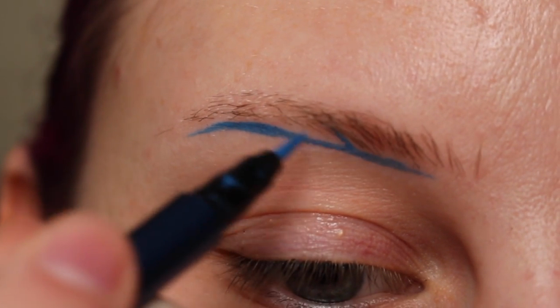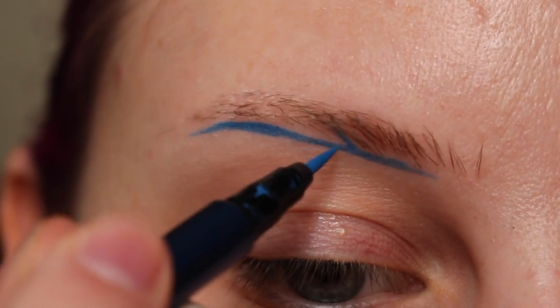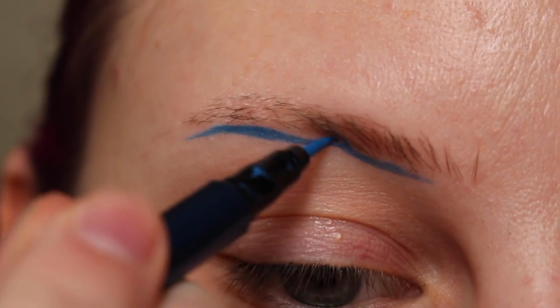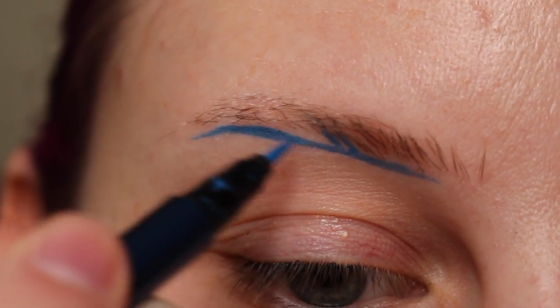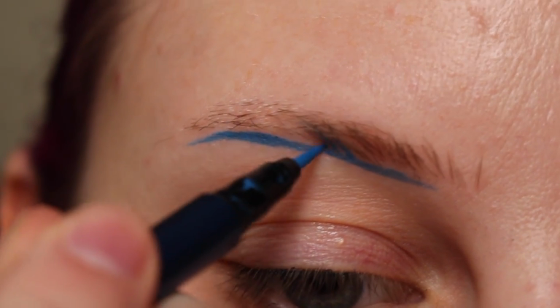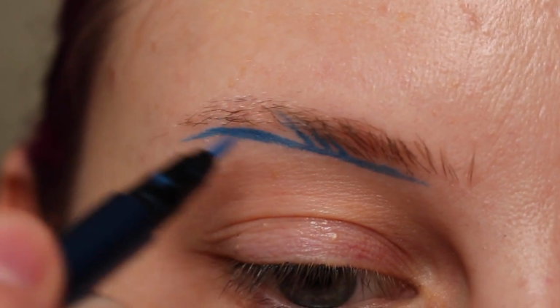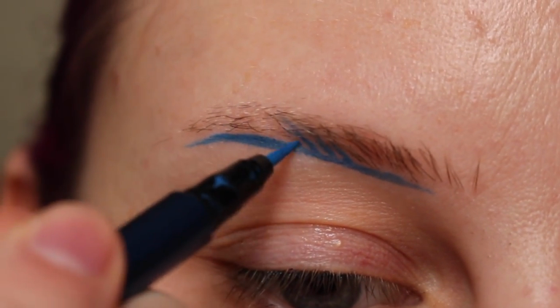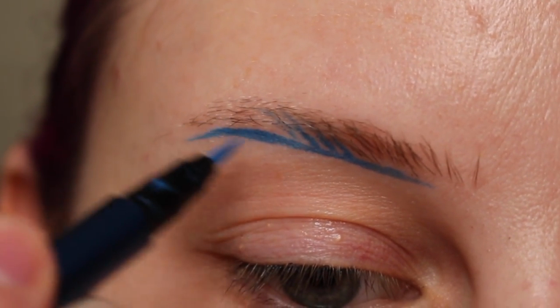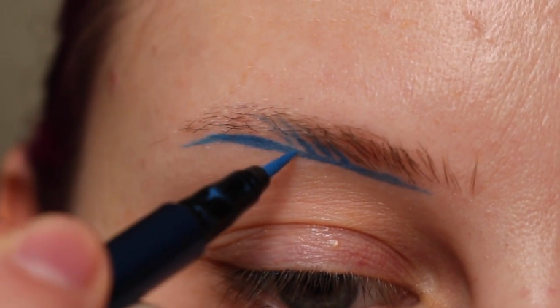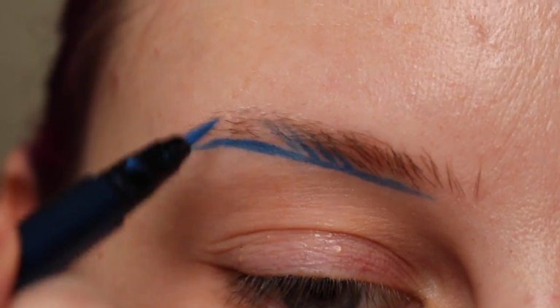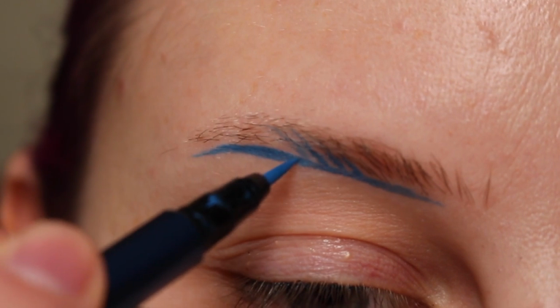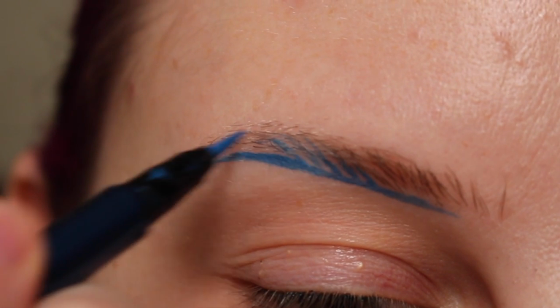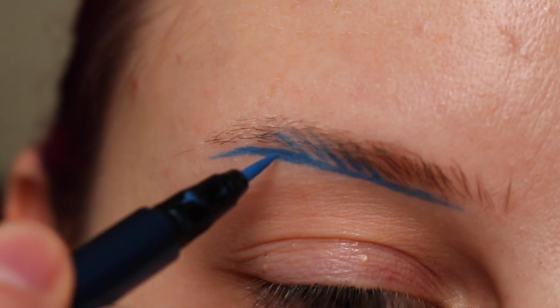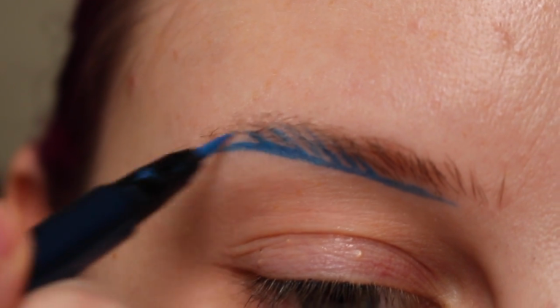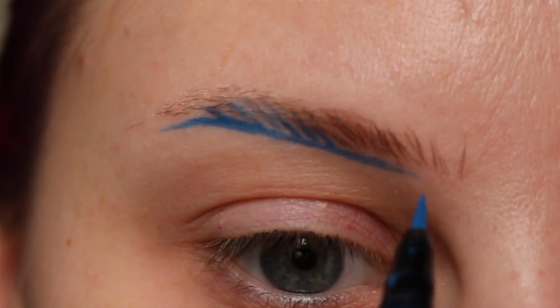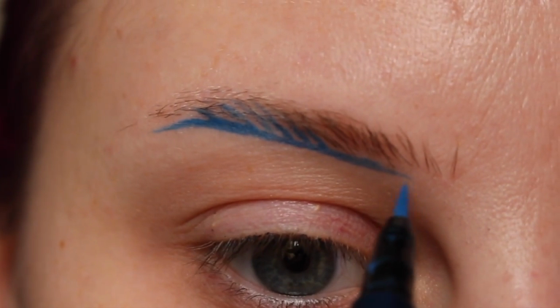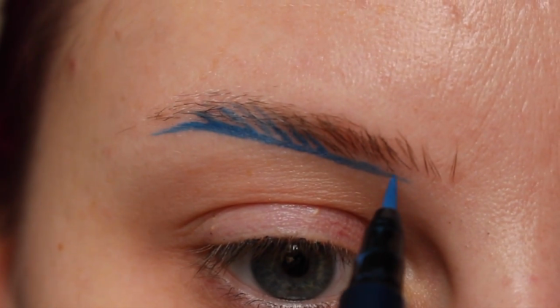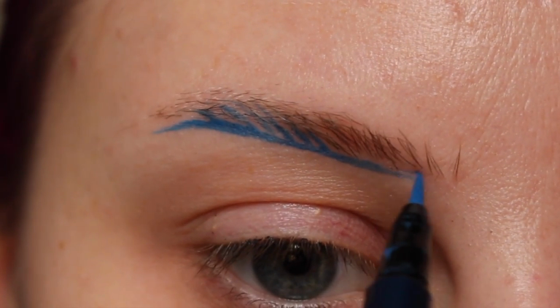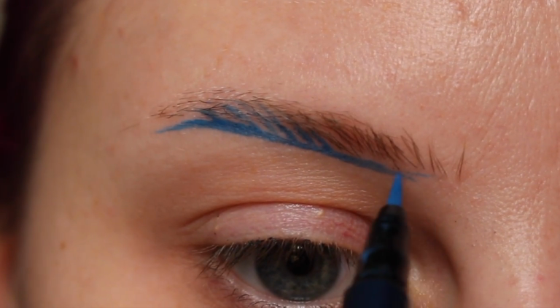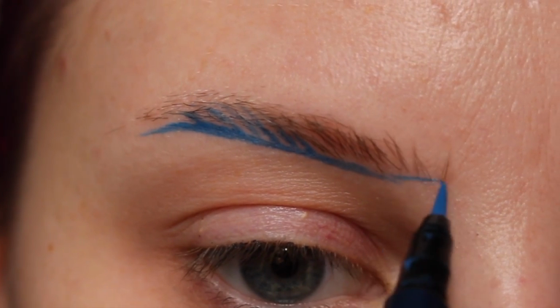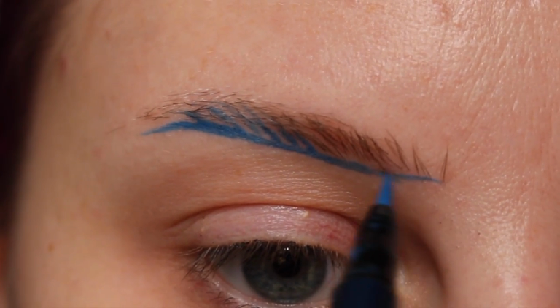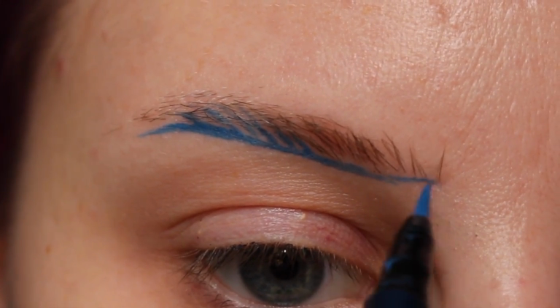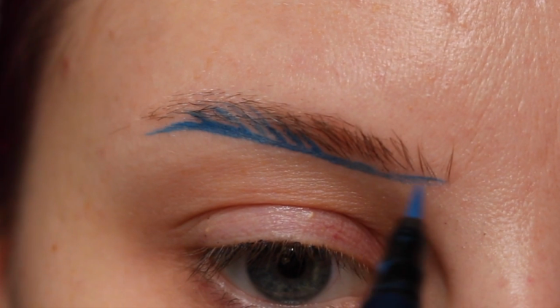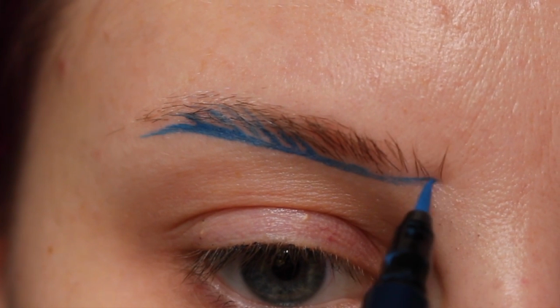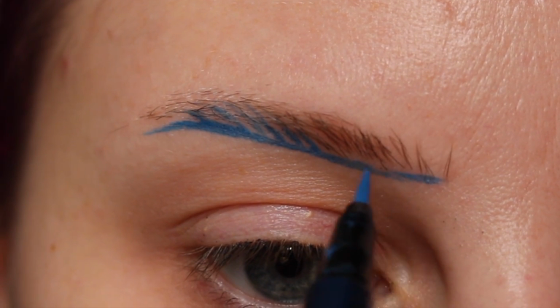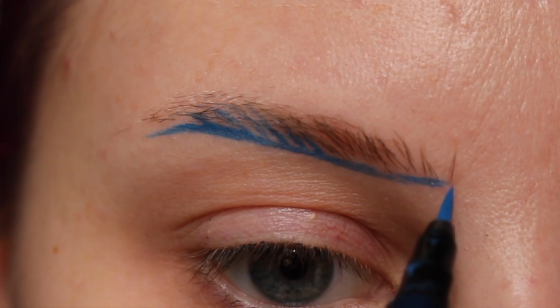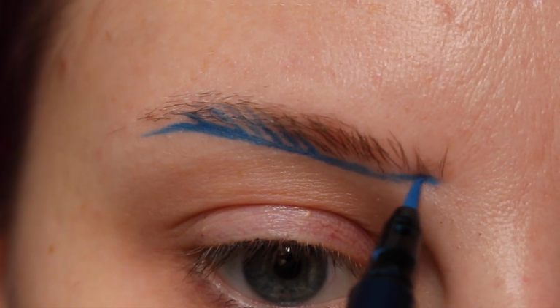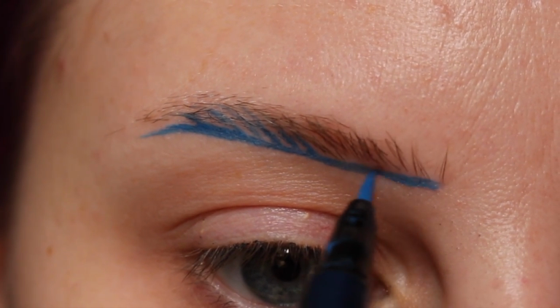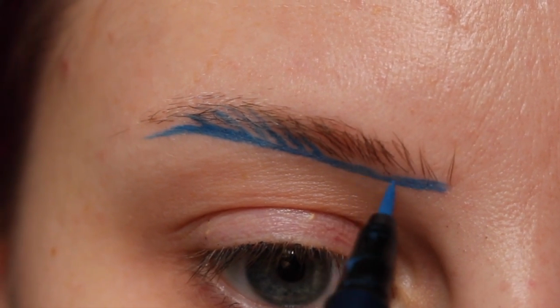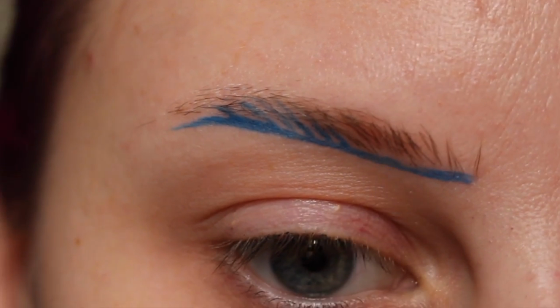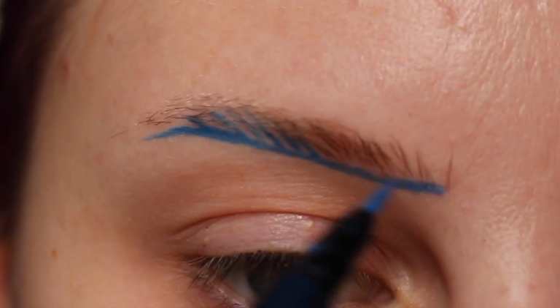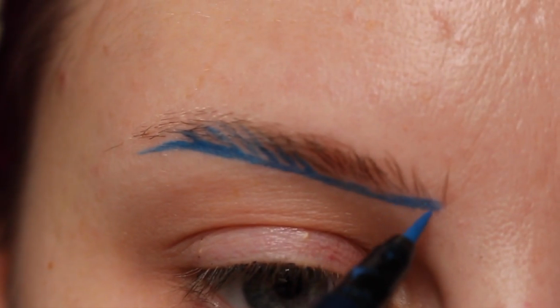The next thing I'm doing is I am drawing in some slanted lines. And now I'm drawing in the front of the brow and I'm going to draw in some more vertical hair-like strokes.